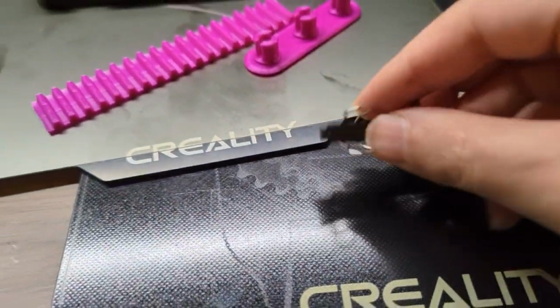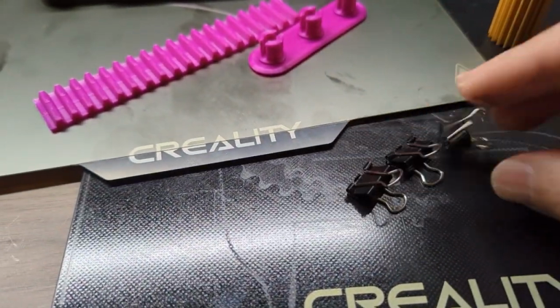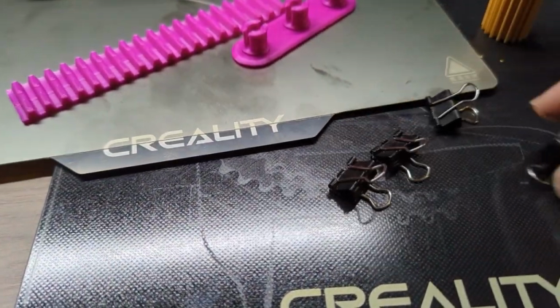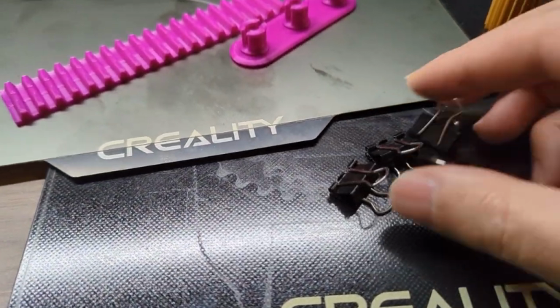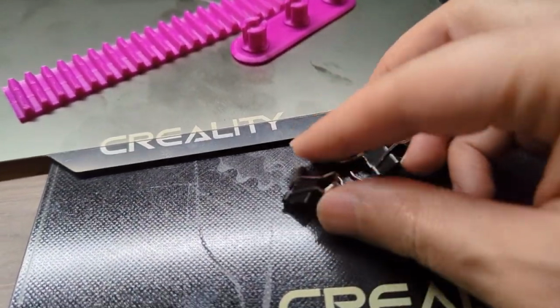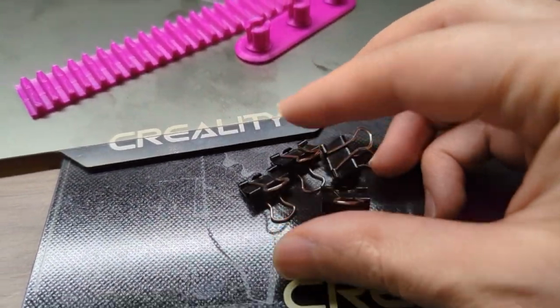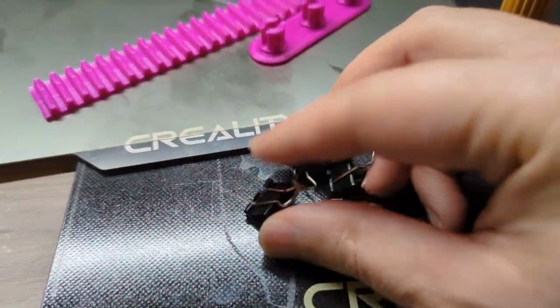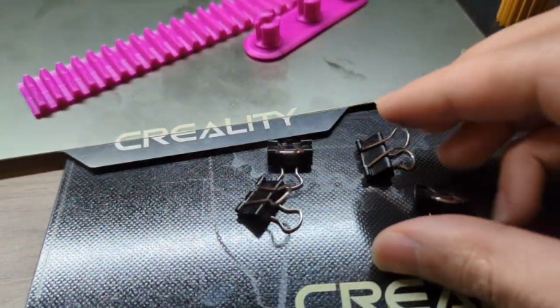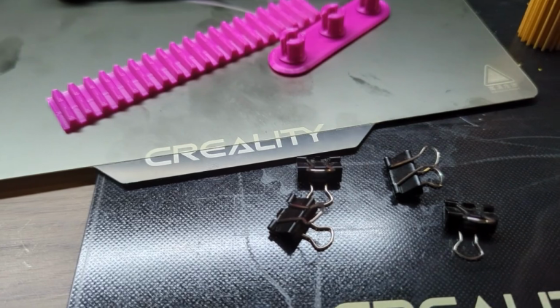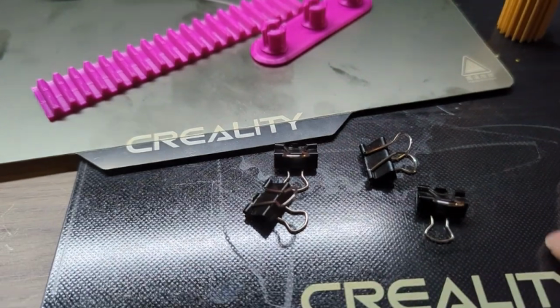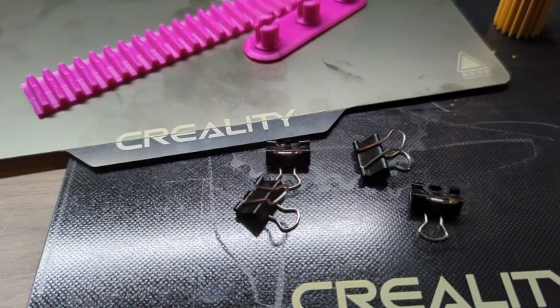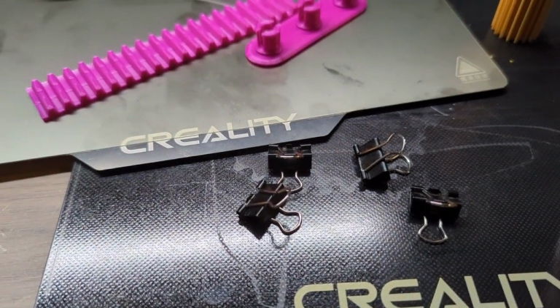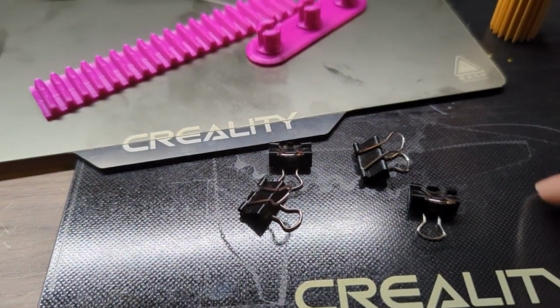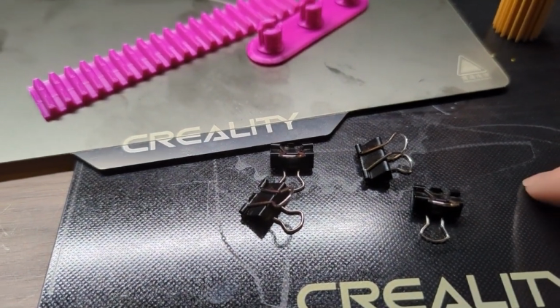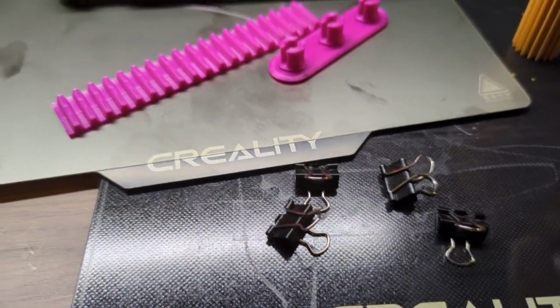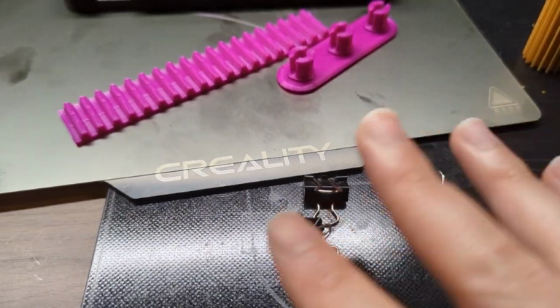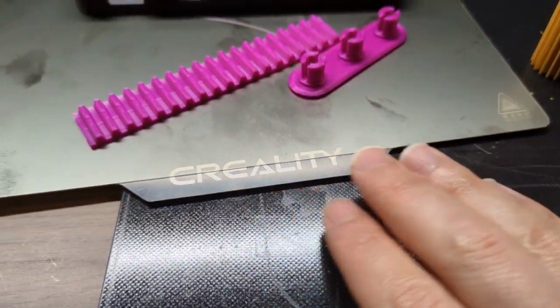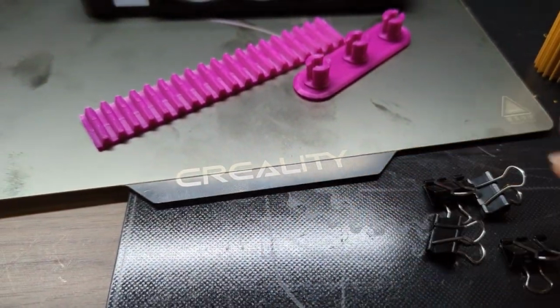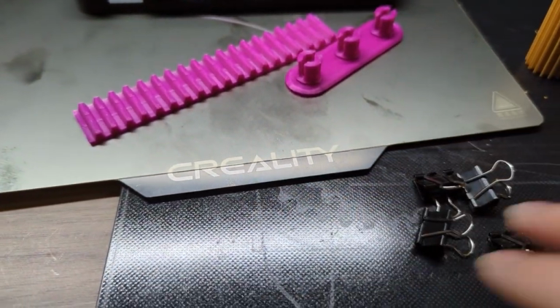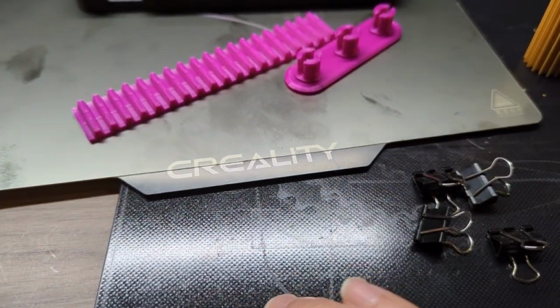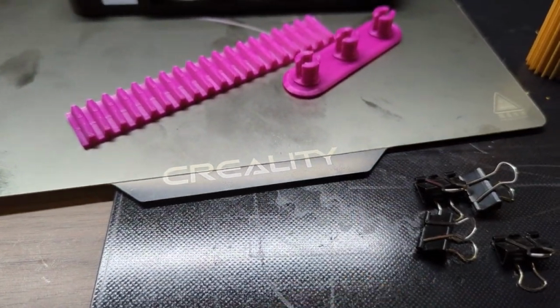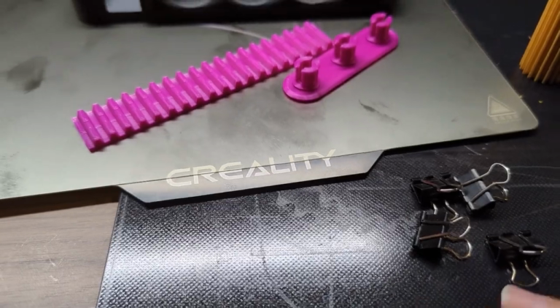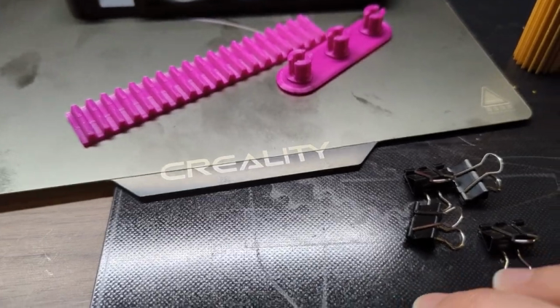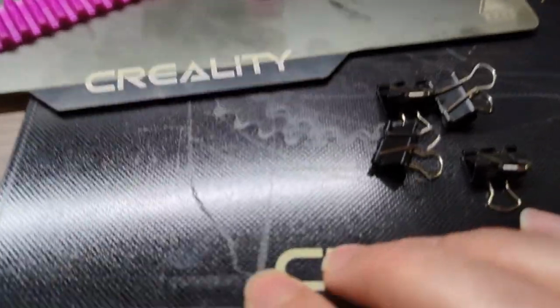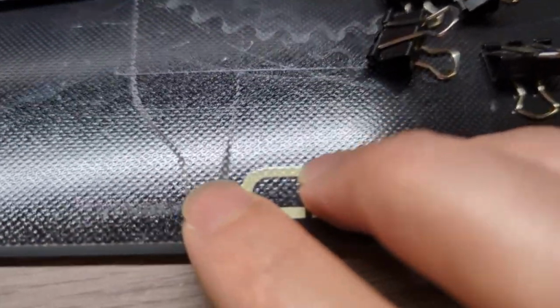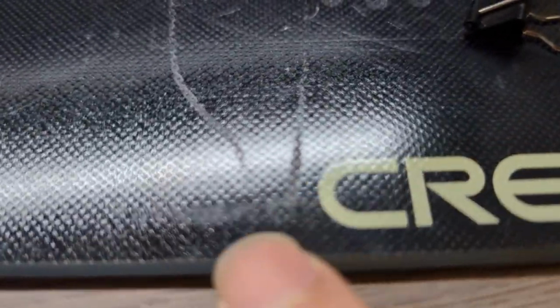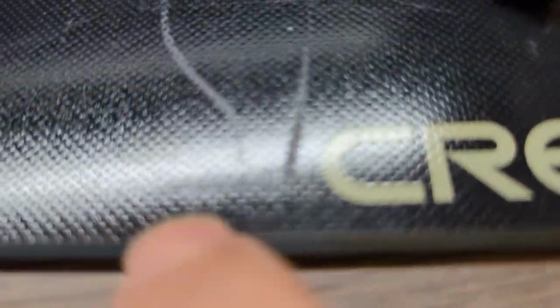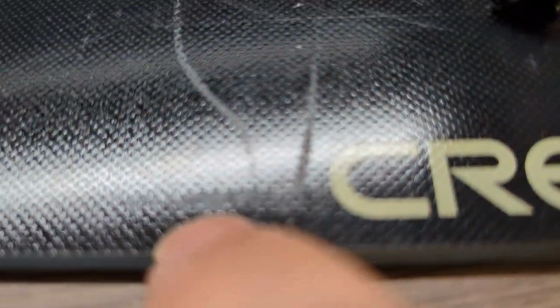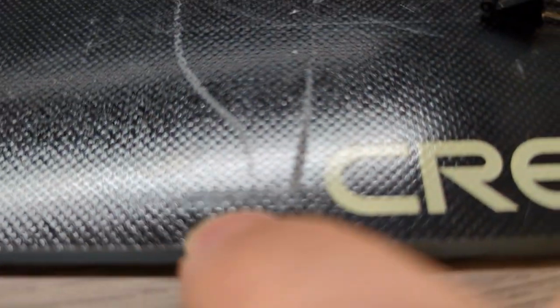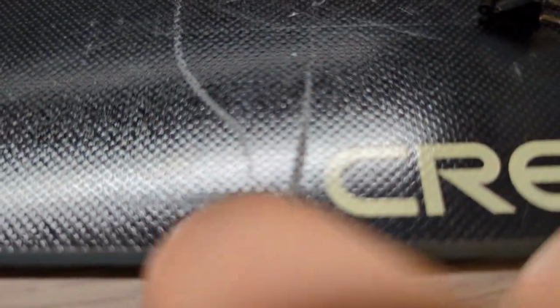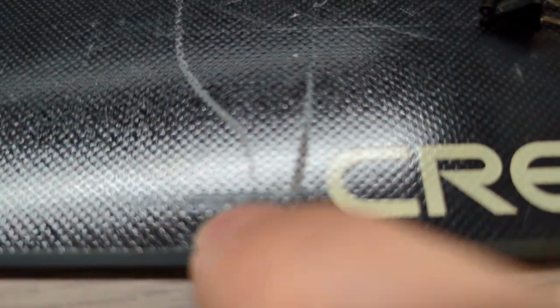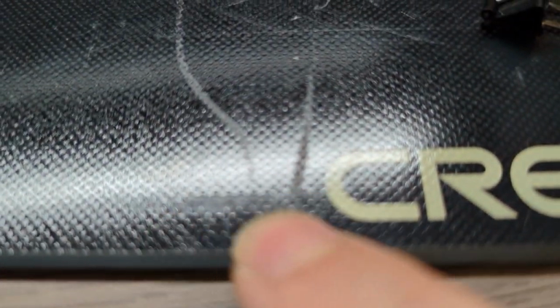One more thing — these clips that come with the glass bed are a little stronger than standard ones, and they can sometimes damage the bed. You can see here, this mark is from the clips.